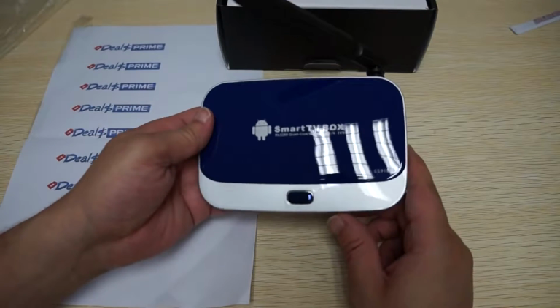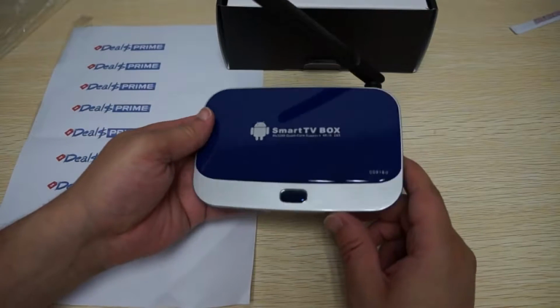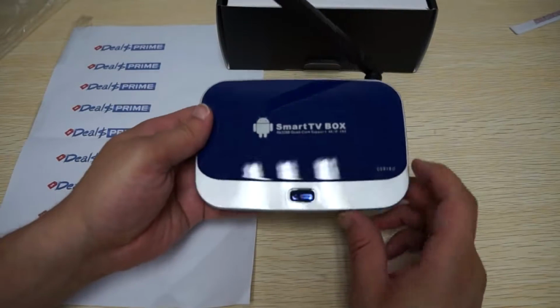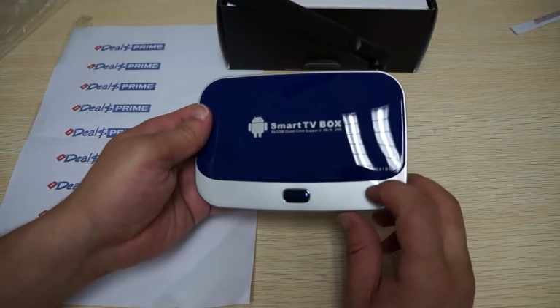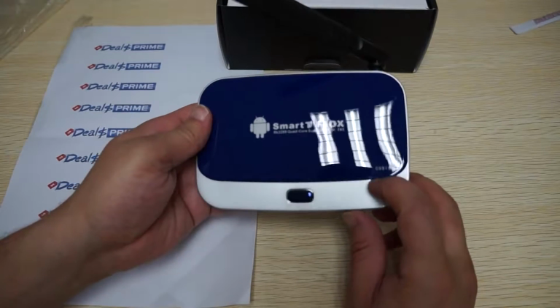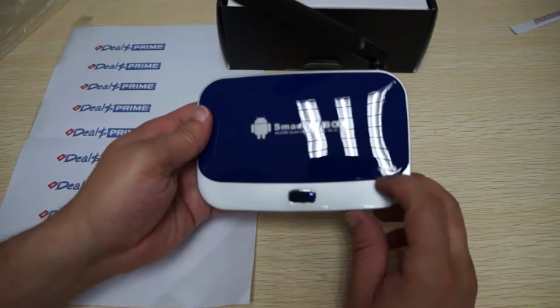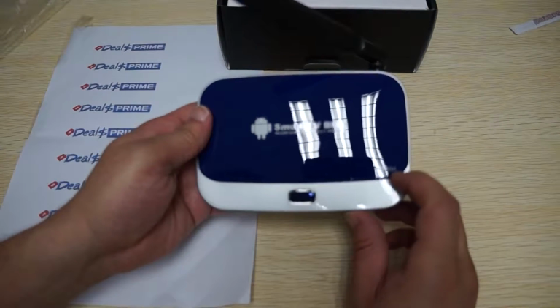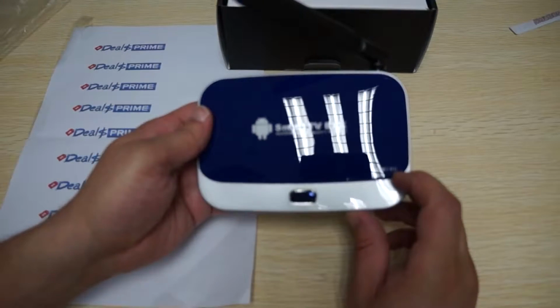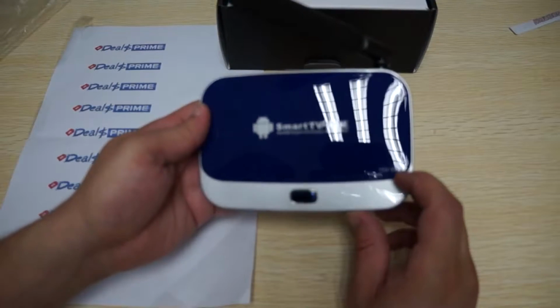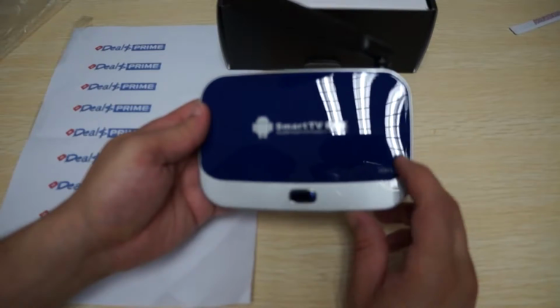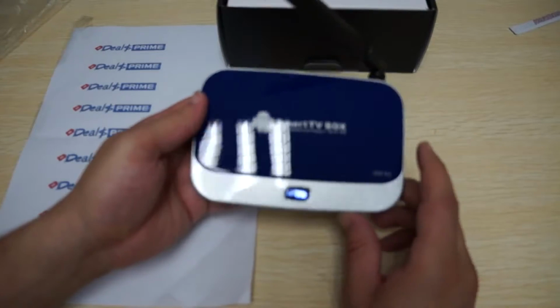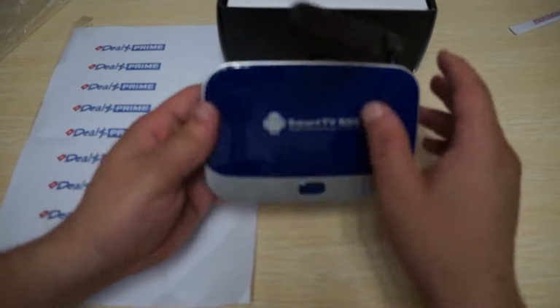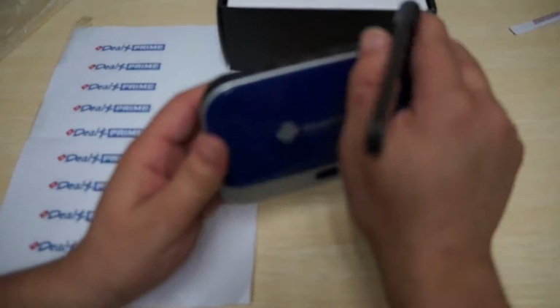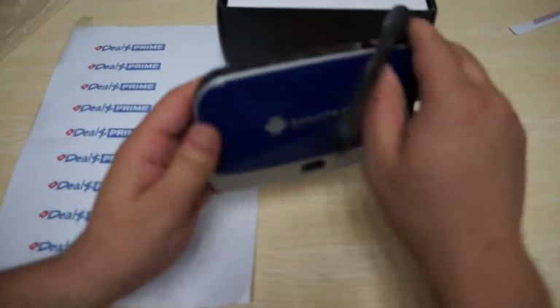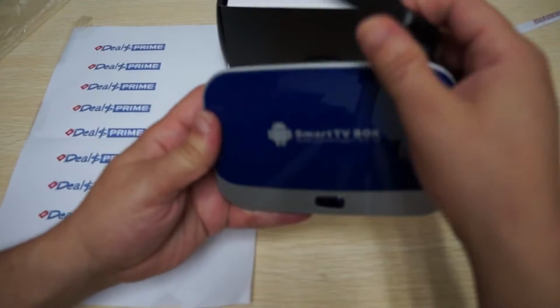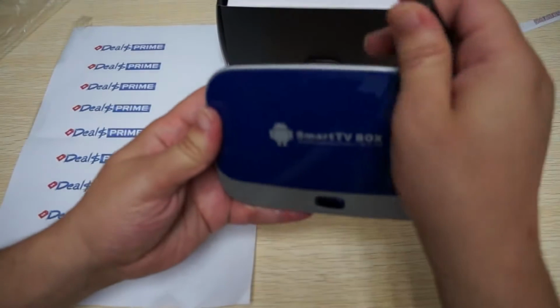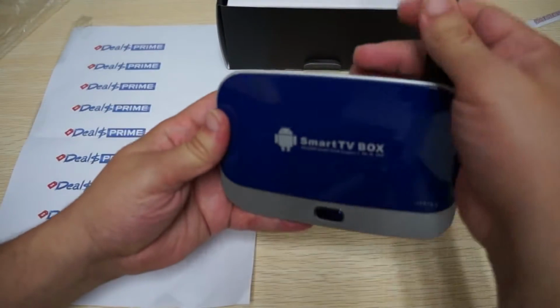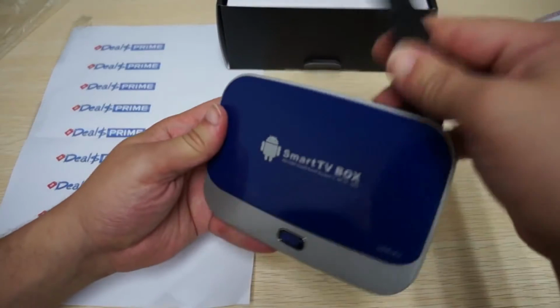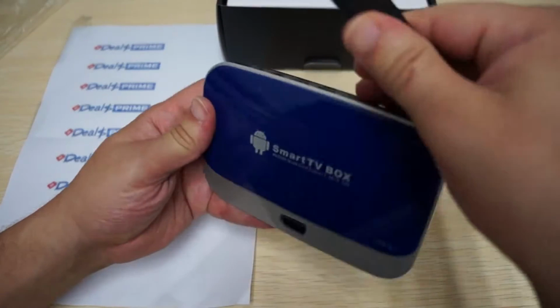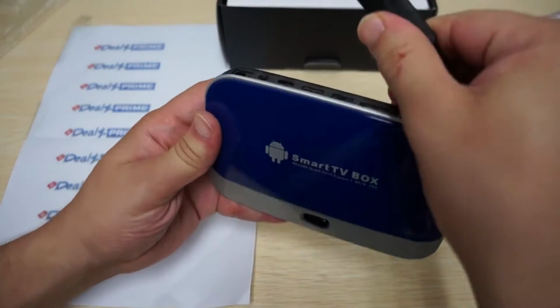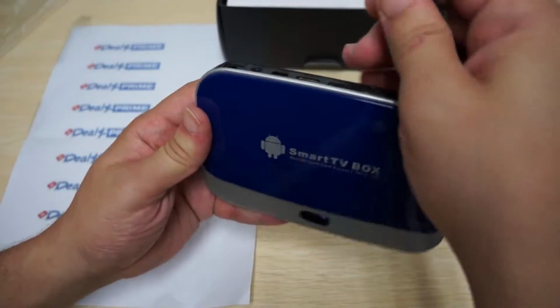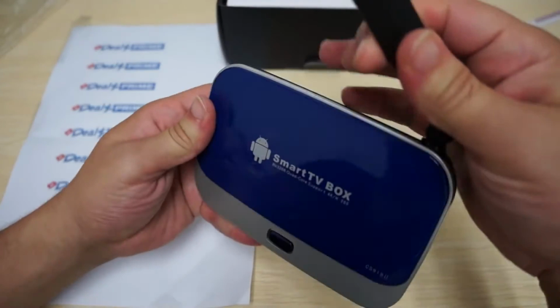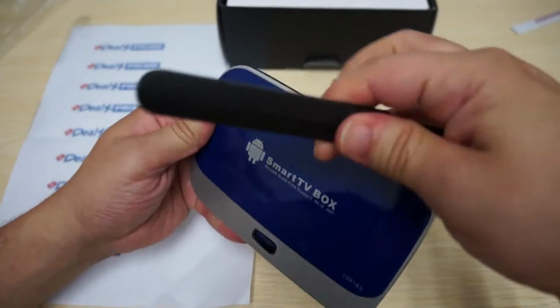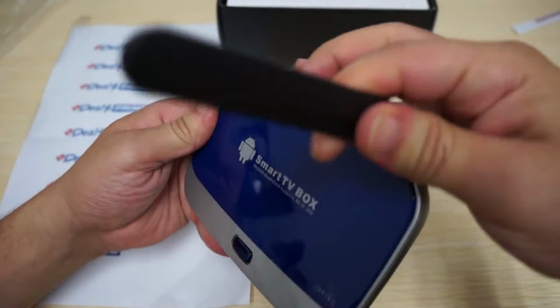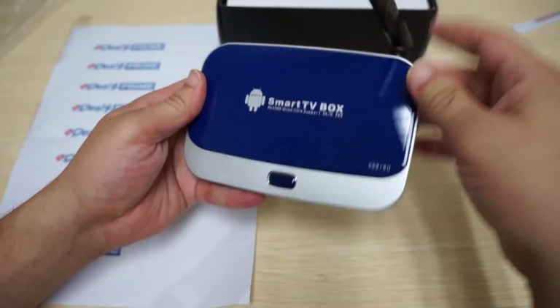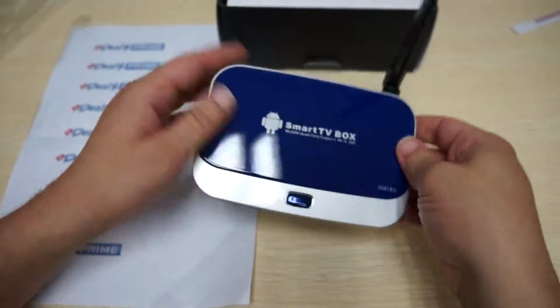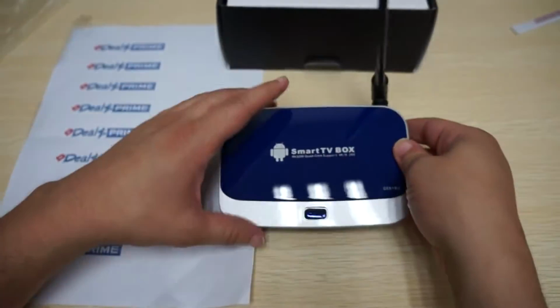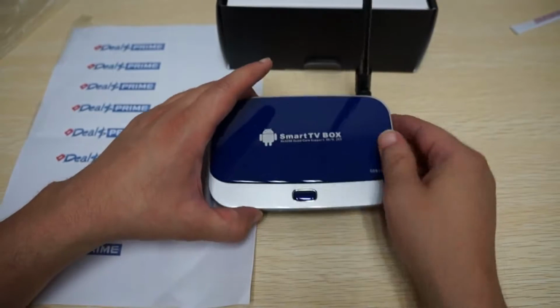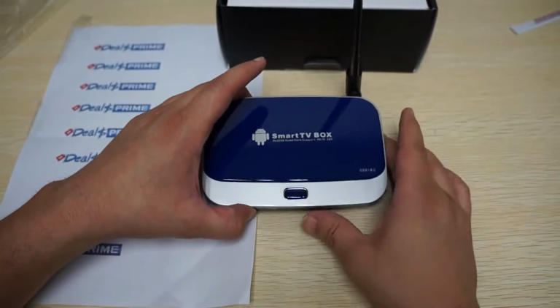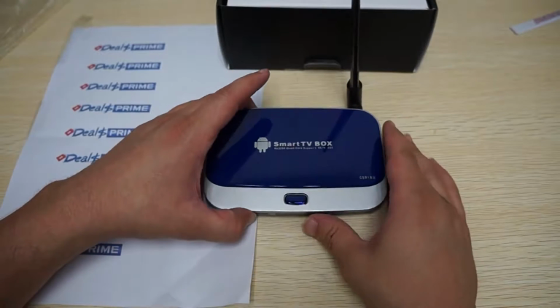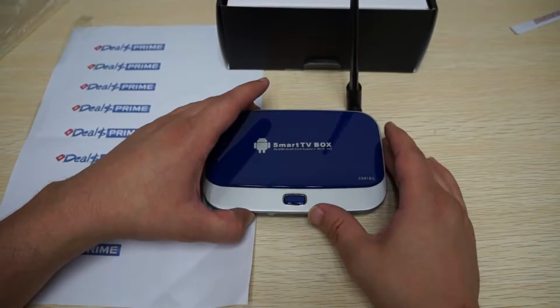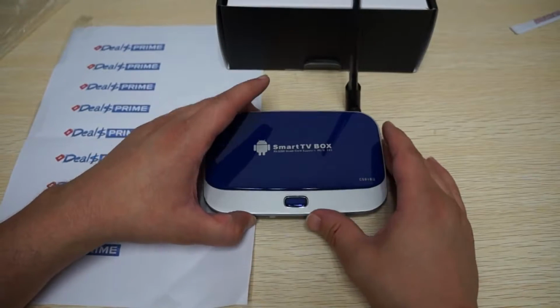Again, you can see here it says CS918II. Make sure to stay tuned for our other in-depth and AnTuTu benchmark reviews.